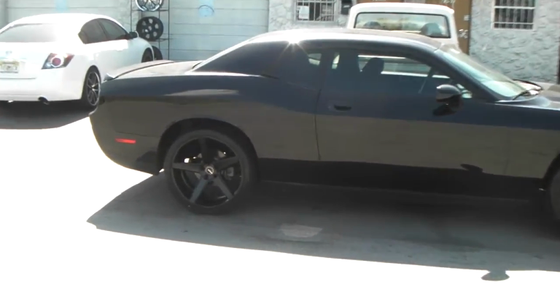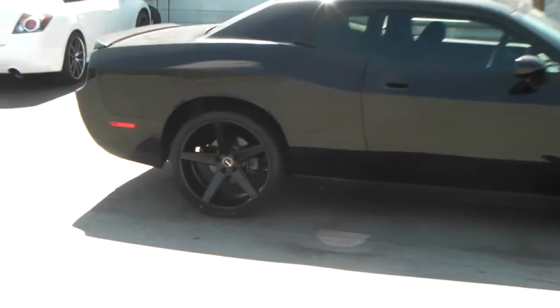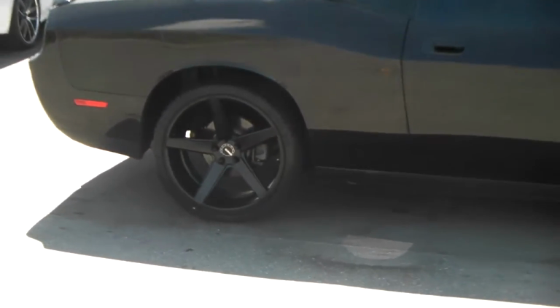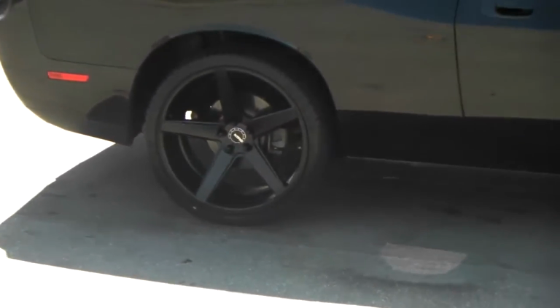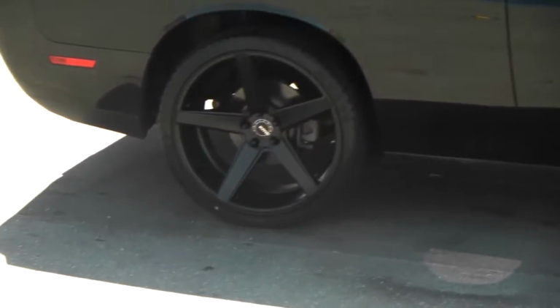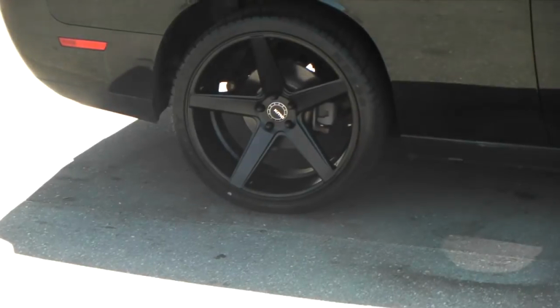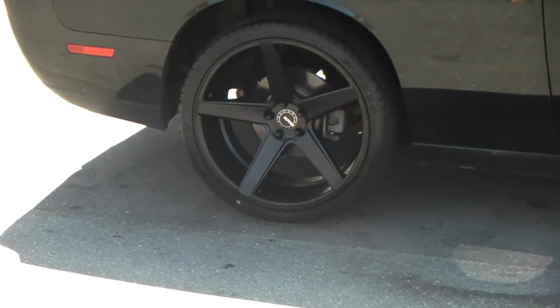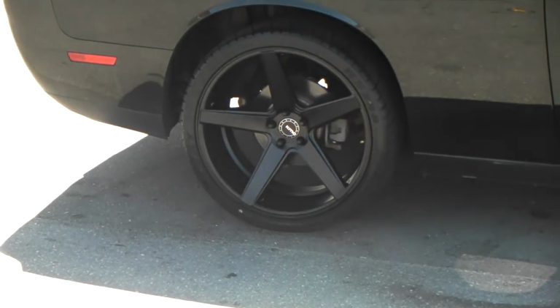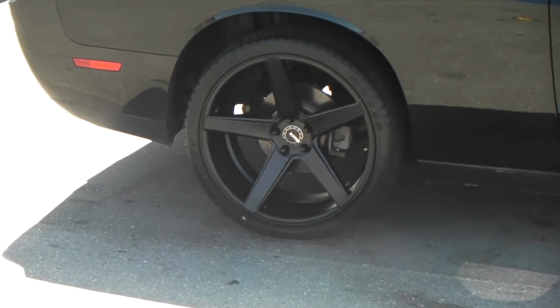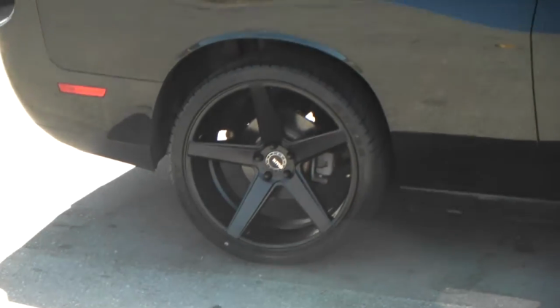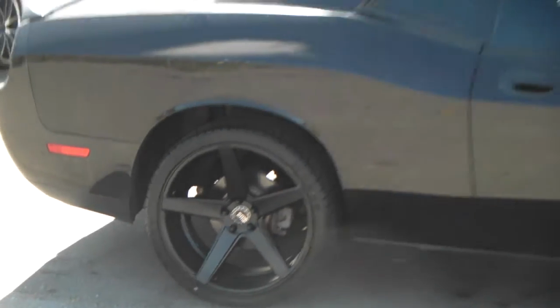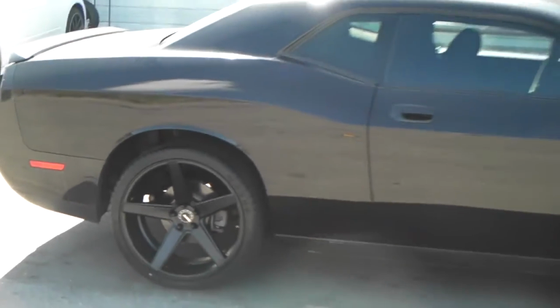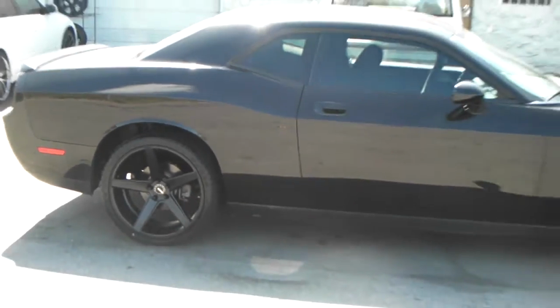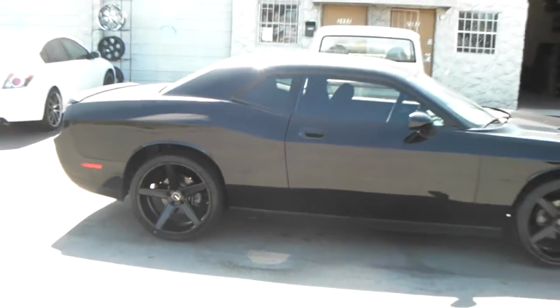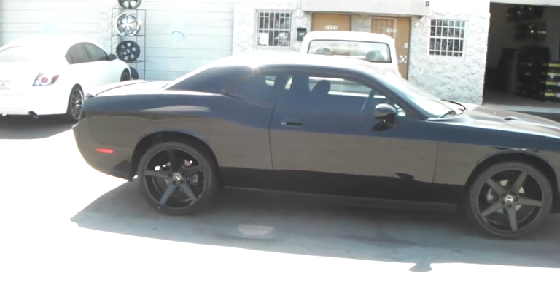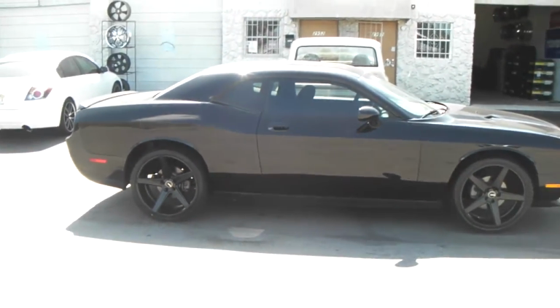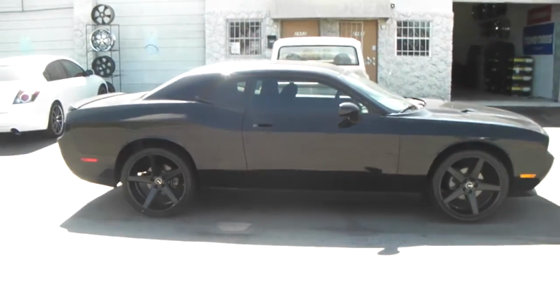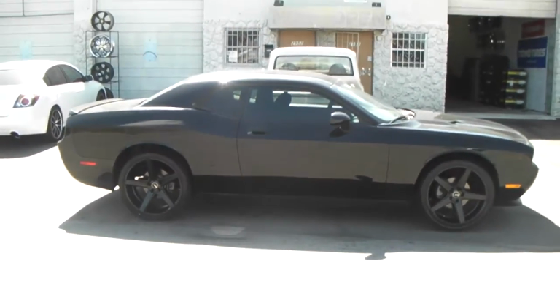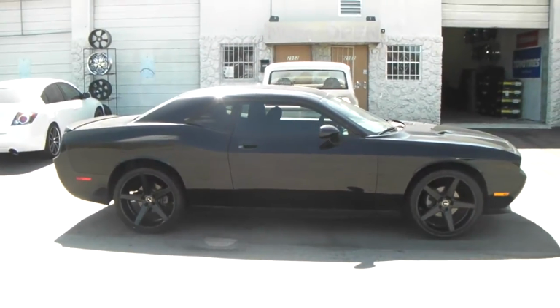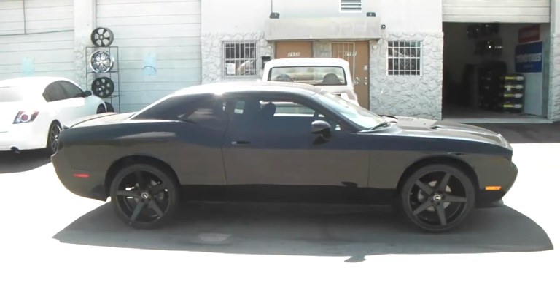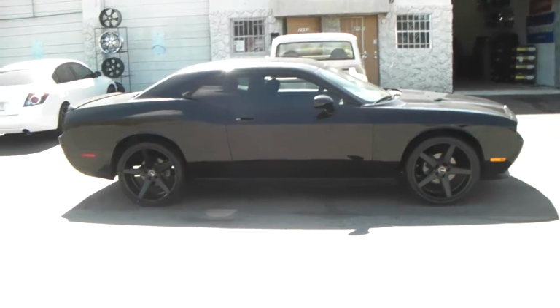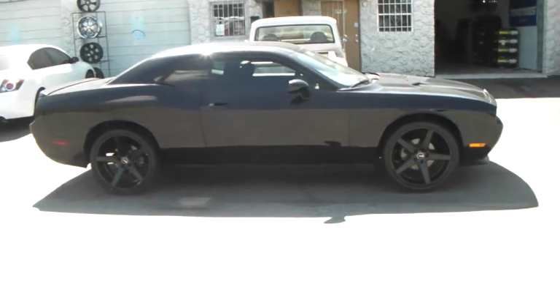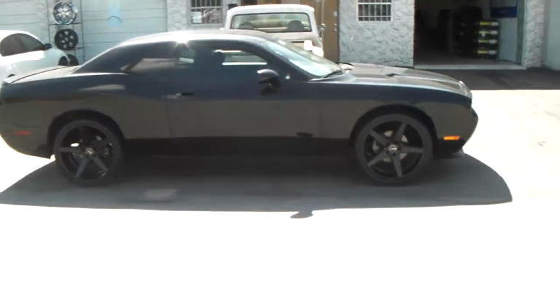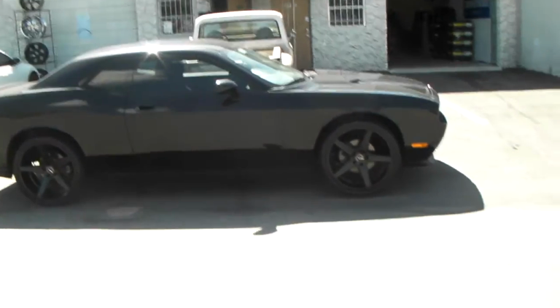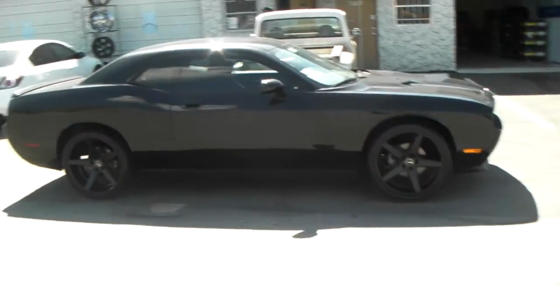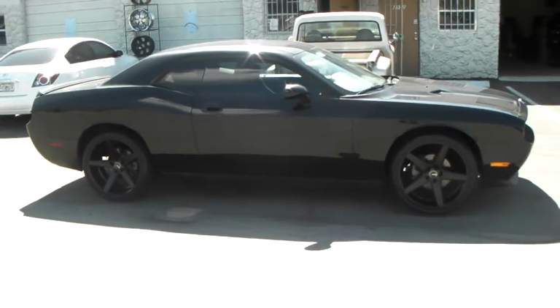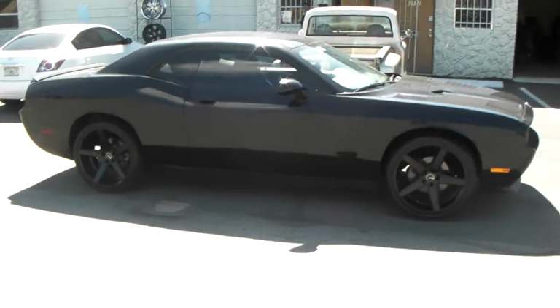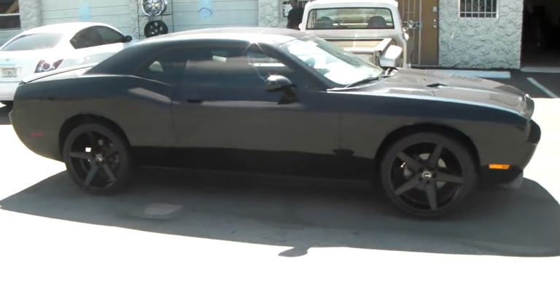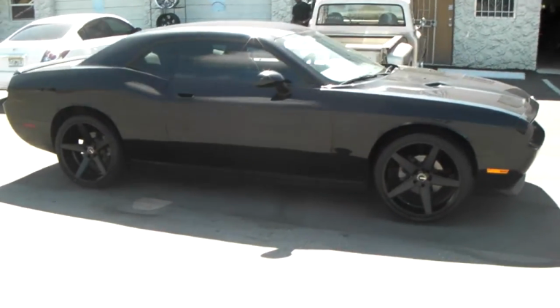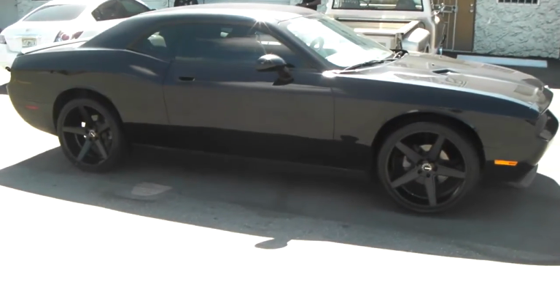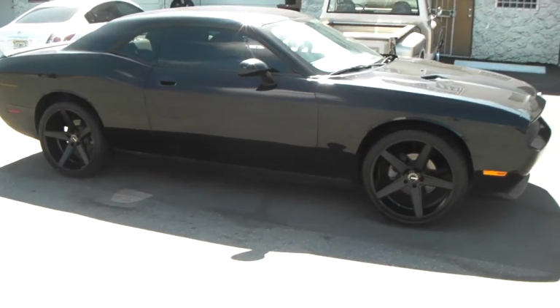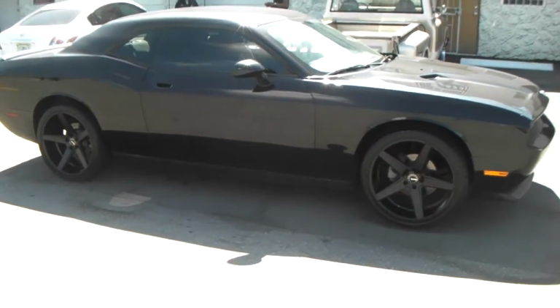This is your boy KB from DozenTiresTV signing off. Again, this is the 22x9 with a 22x10.5, got a 265-3522 and a 295-3022 on the rear.